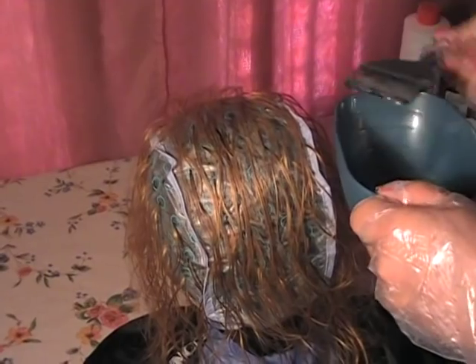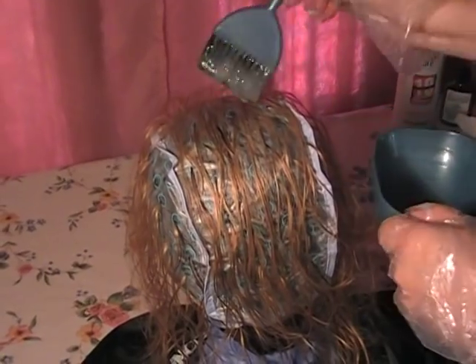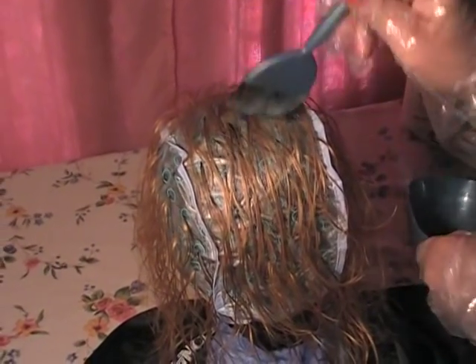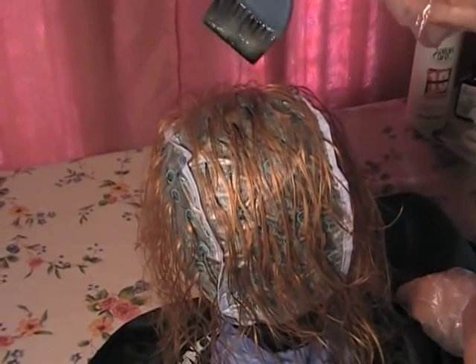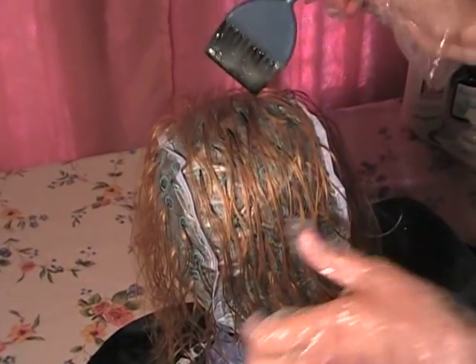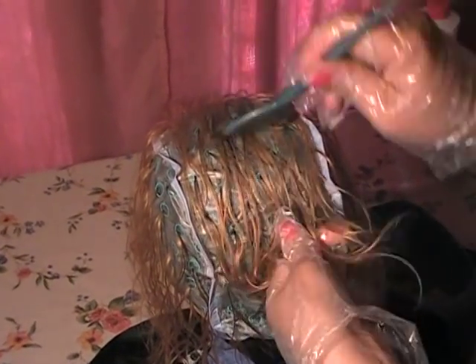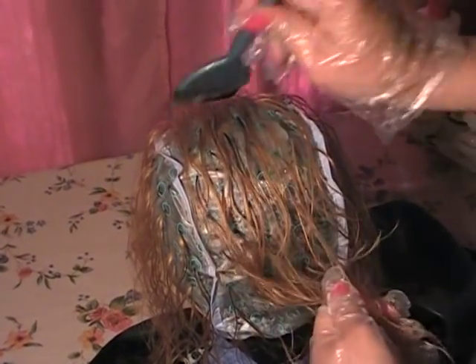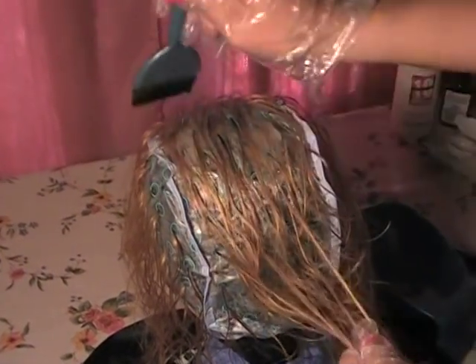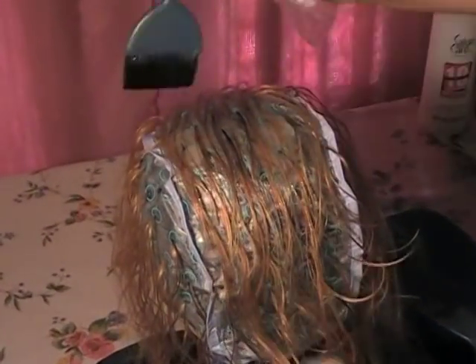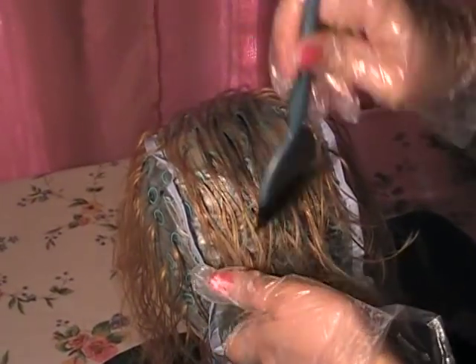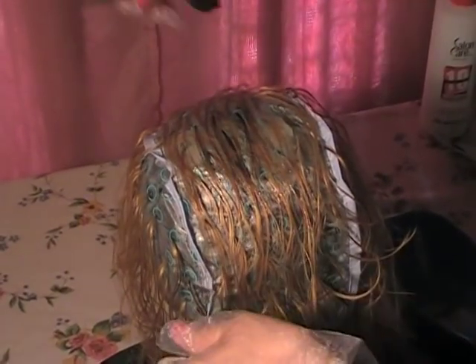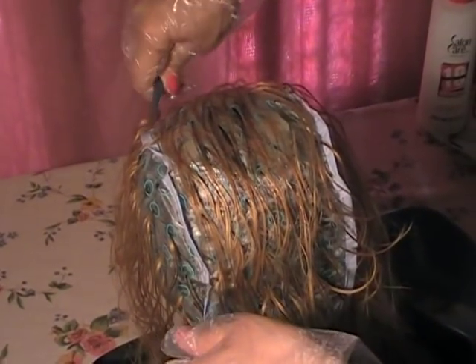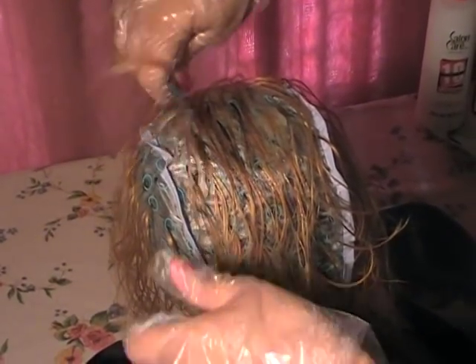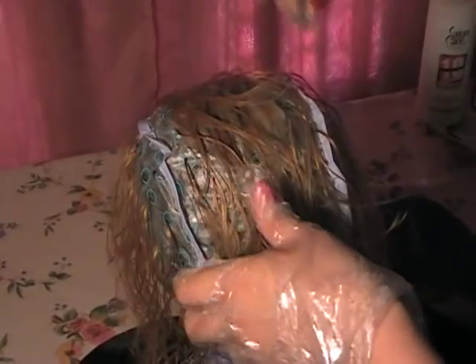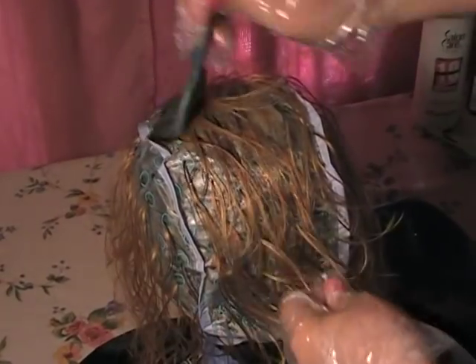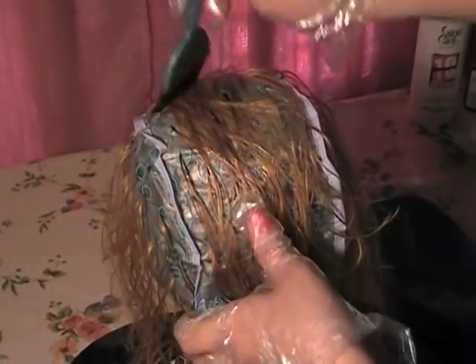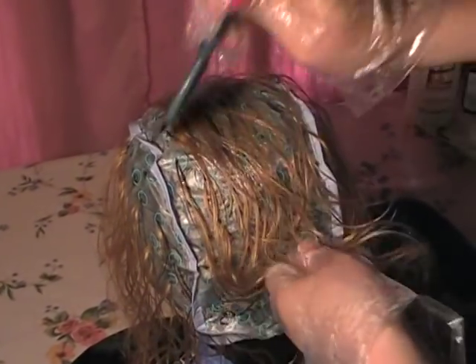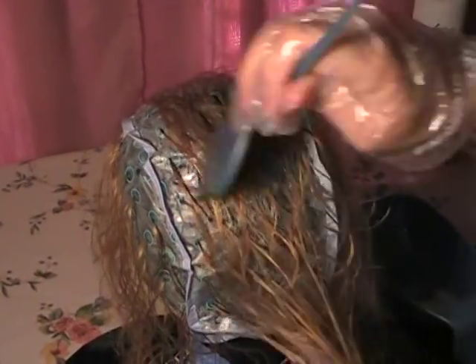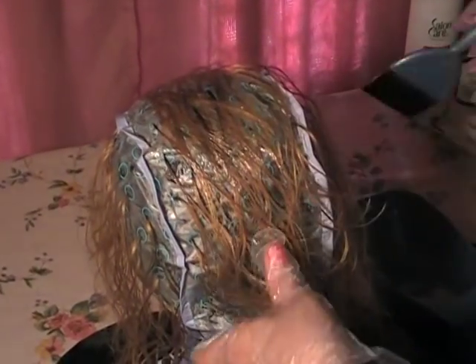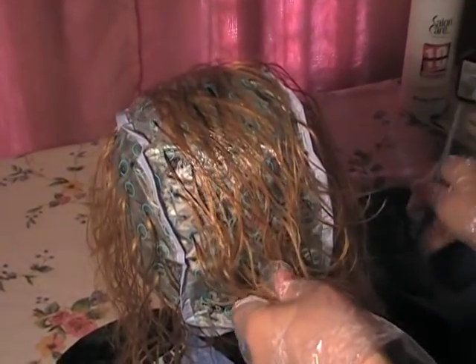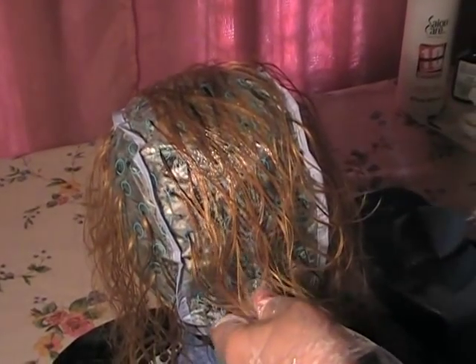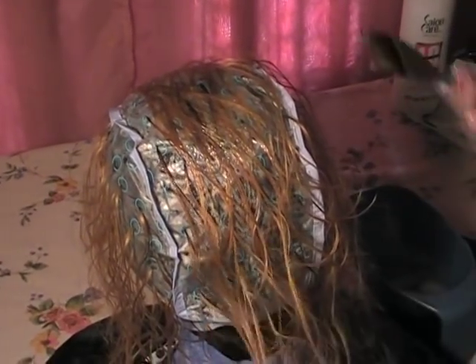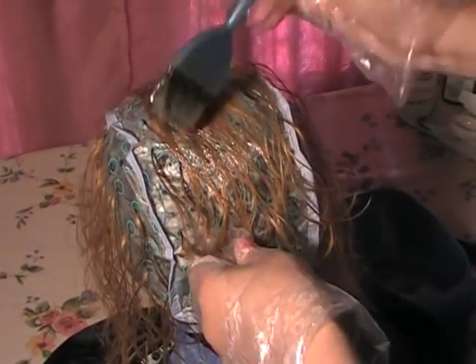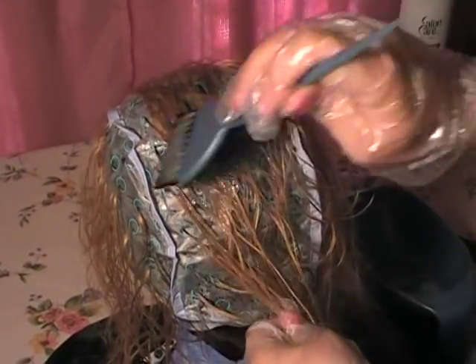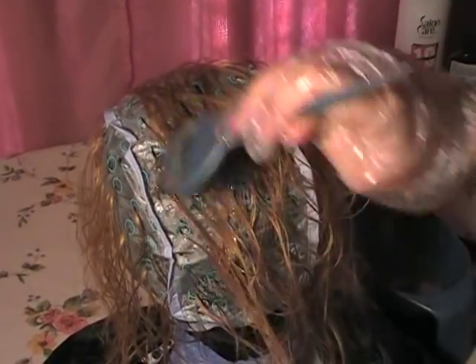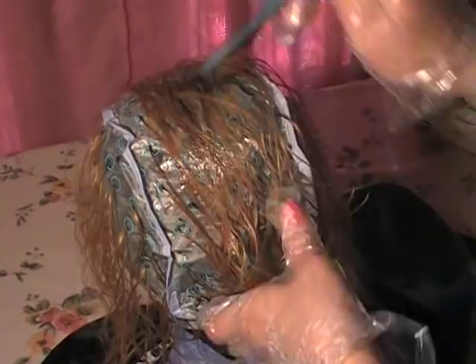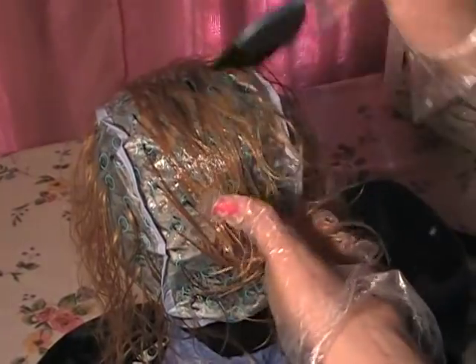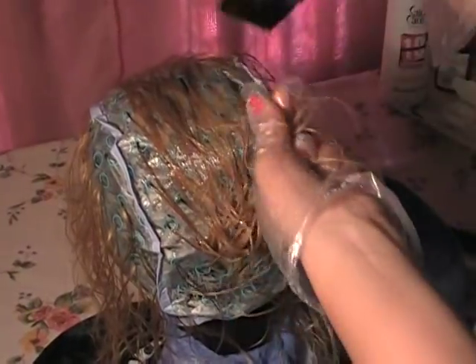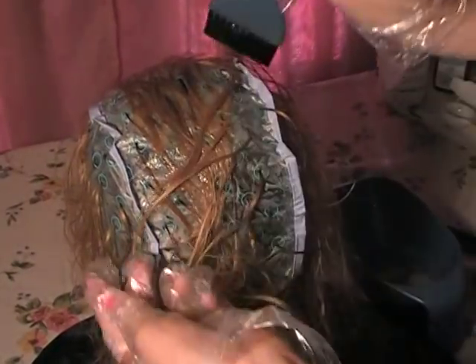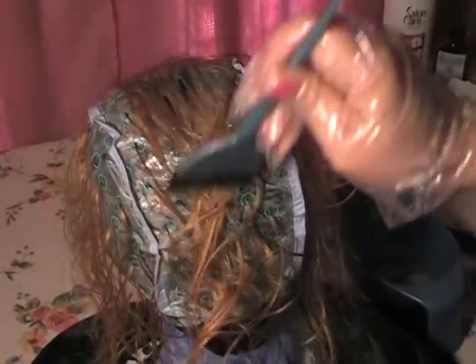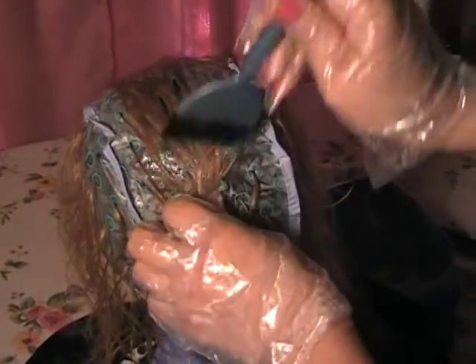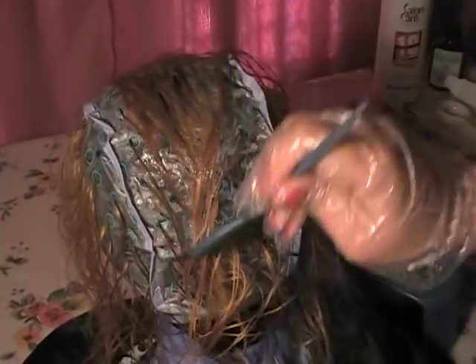This is why I asked you to leave the same cap on through the whole entire process — through the bleach, the rinsing, and everything — because you need the same exact strands to tone.